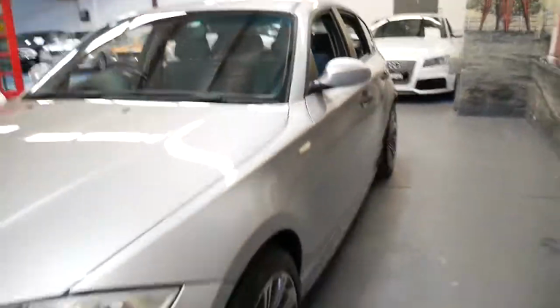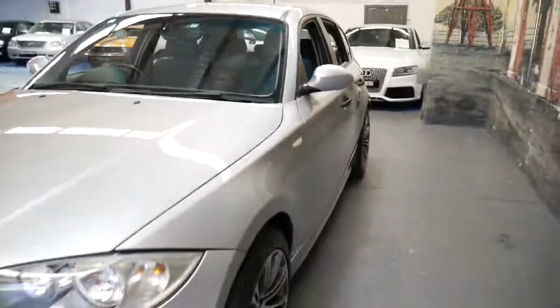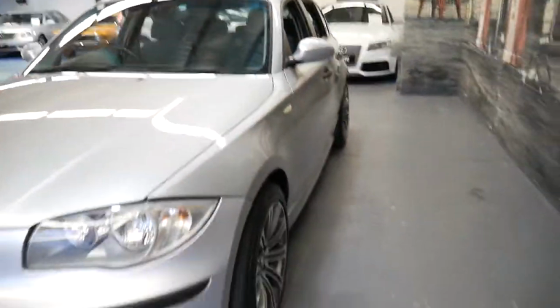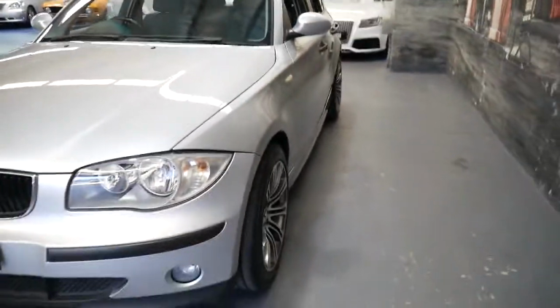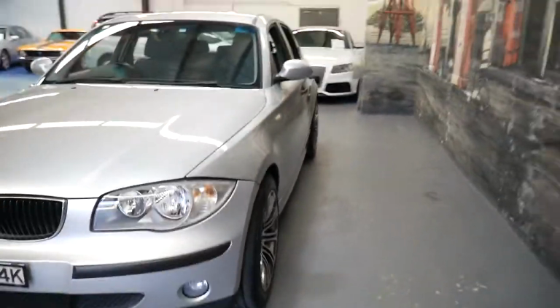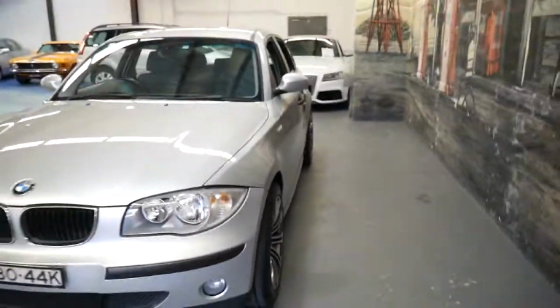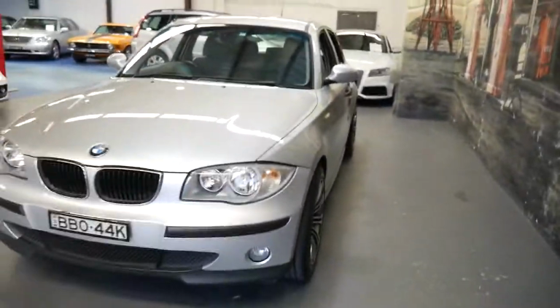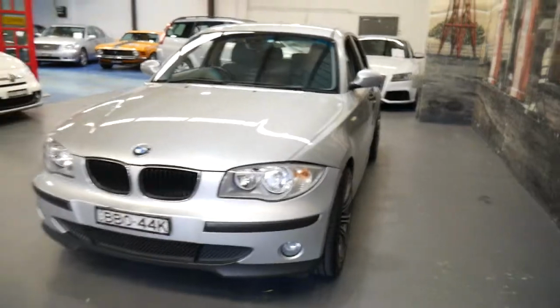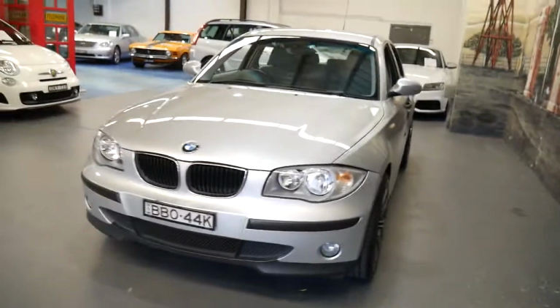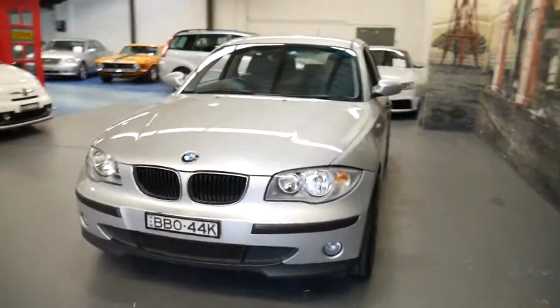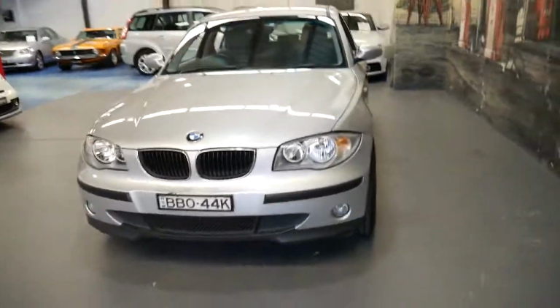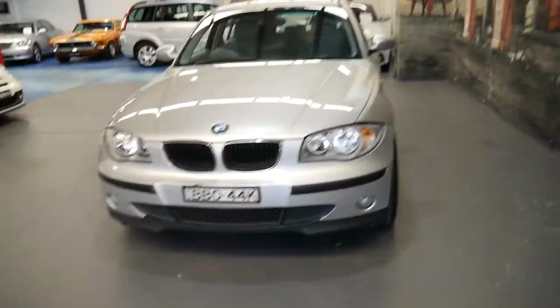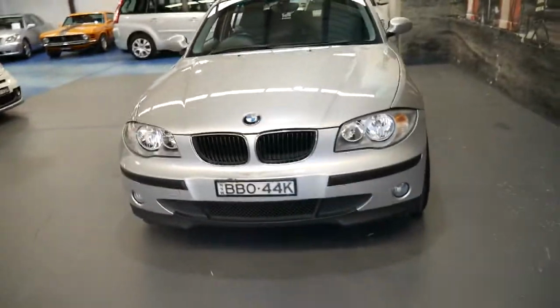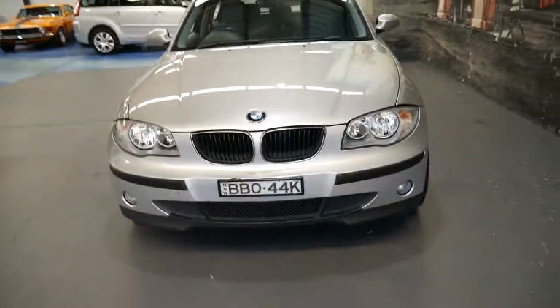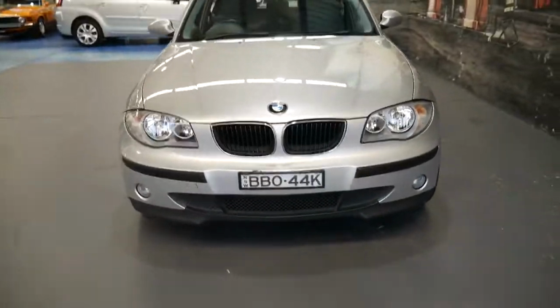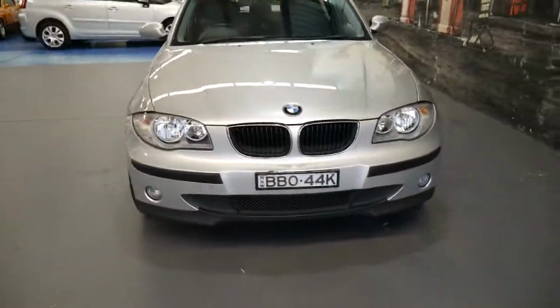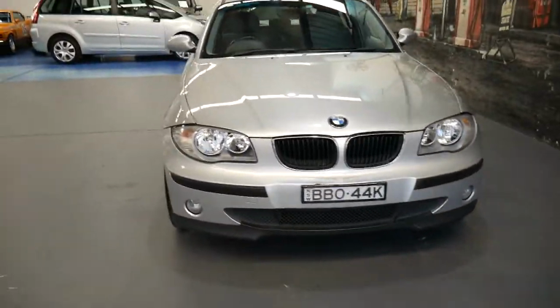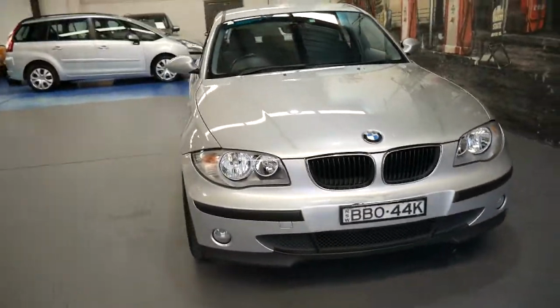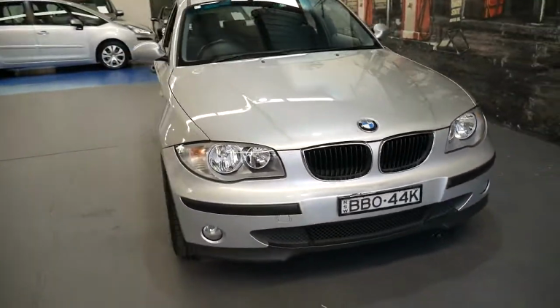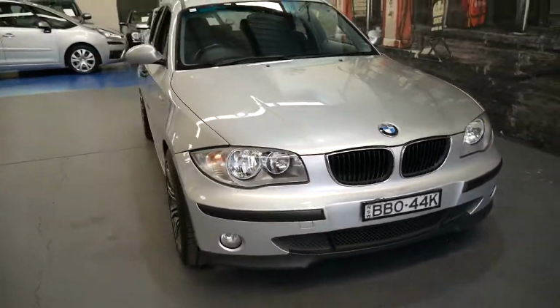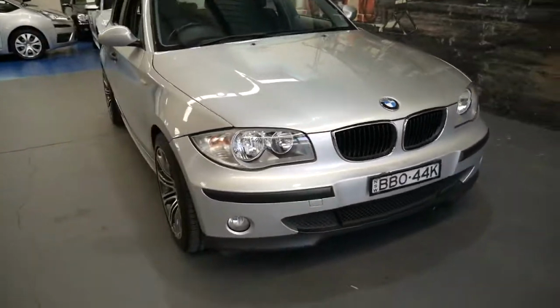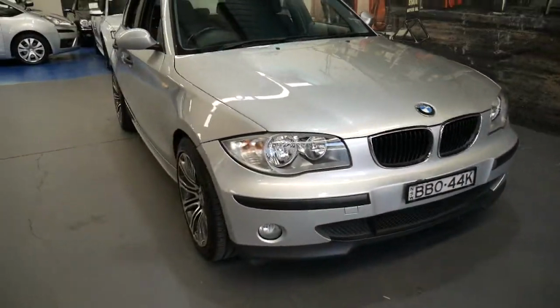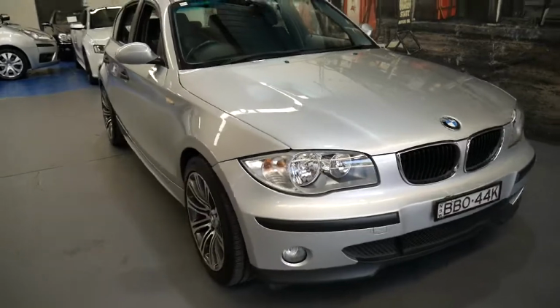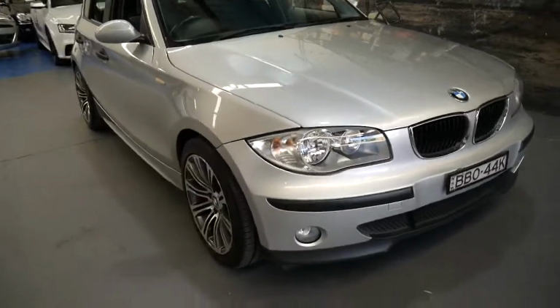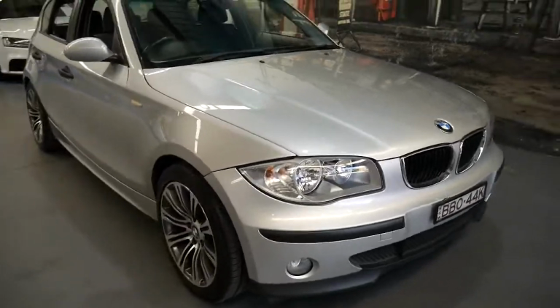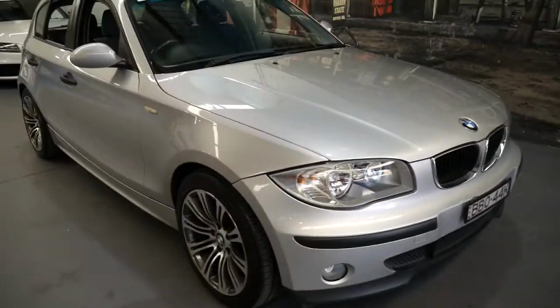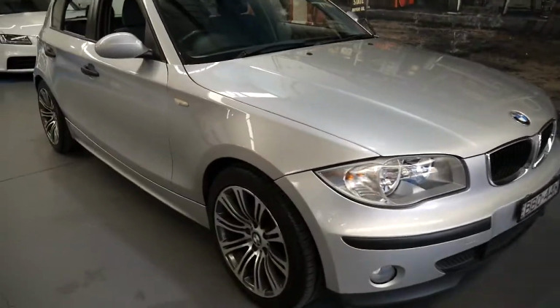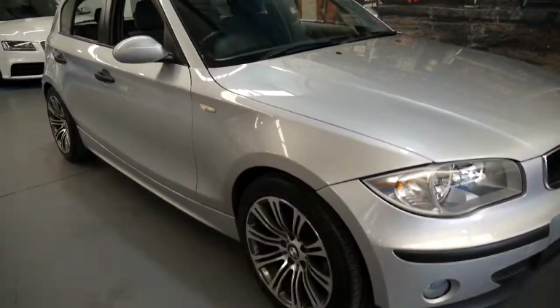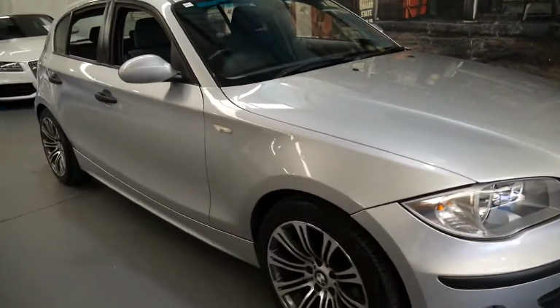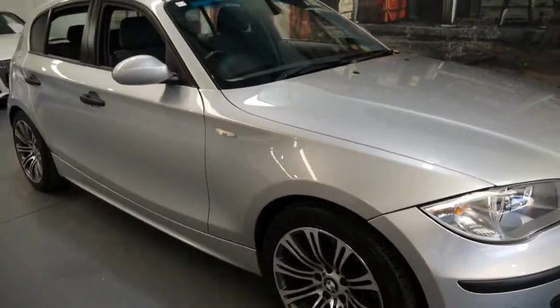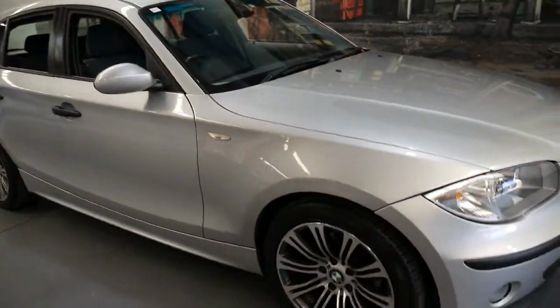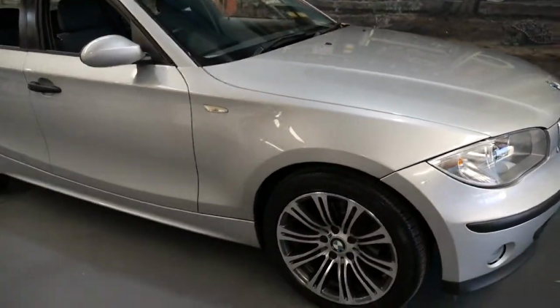The condition is excellent. I think it's great that it's a manual. If you're looking for a first car, or even a second car, a town car — whatever it might be — it's economical, reliable, and safe.